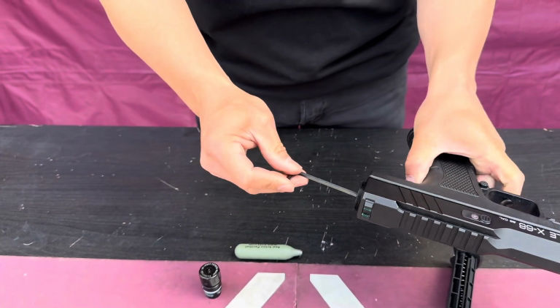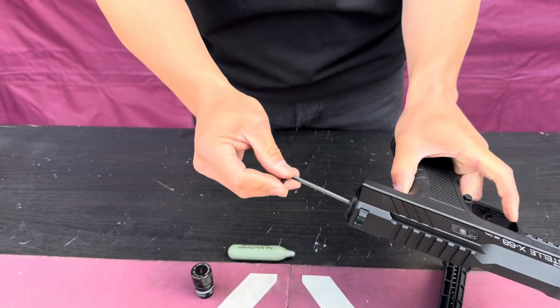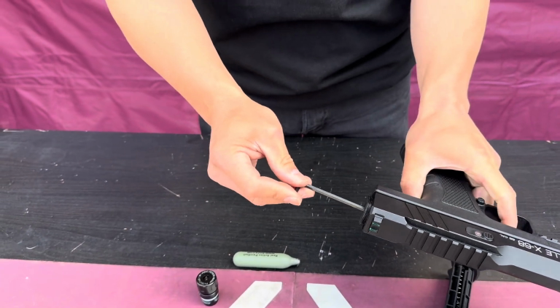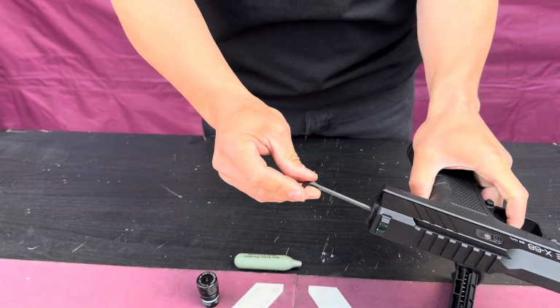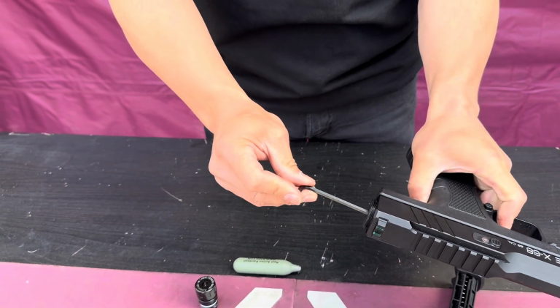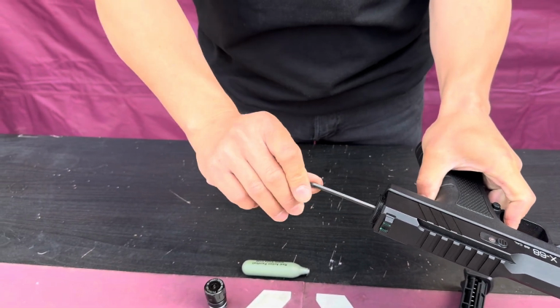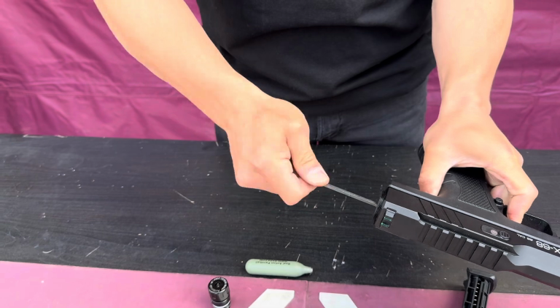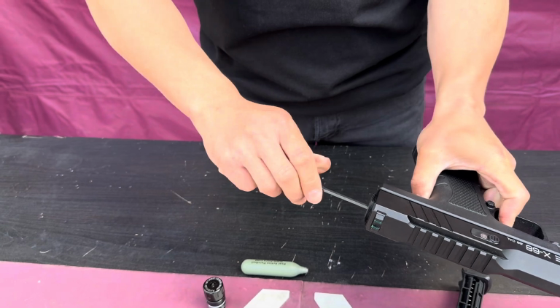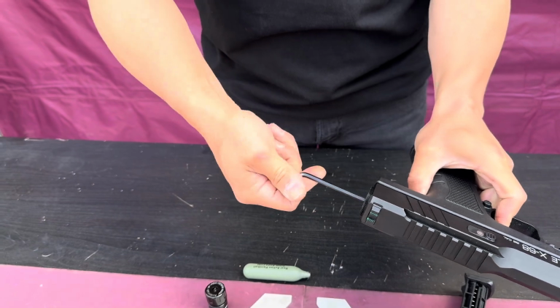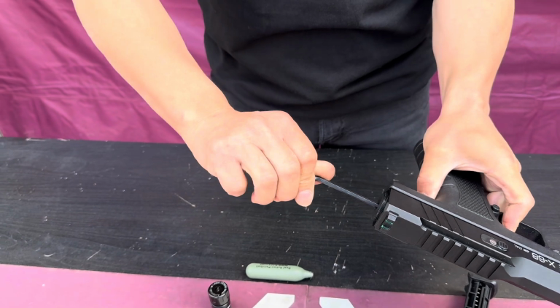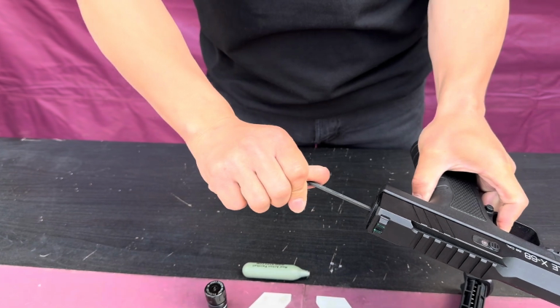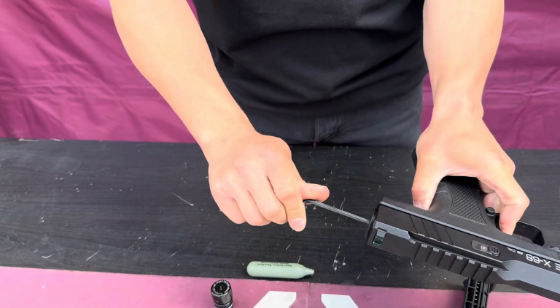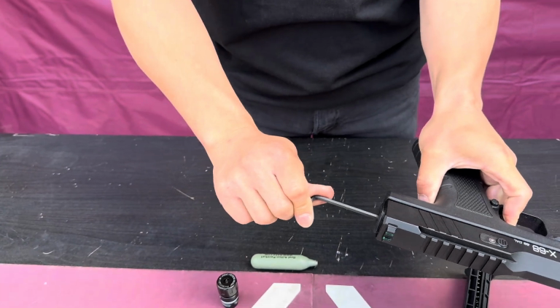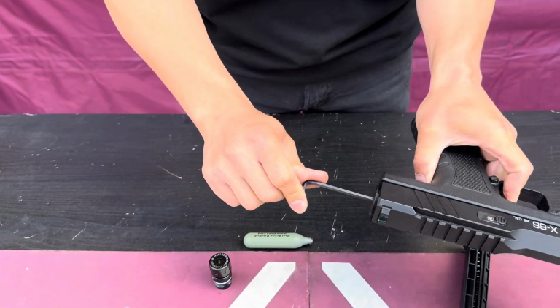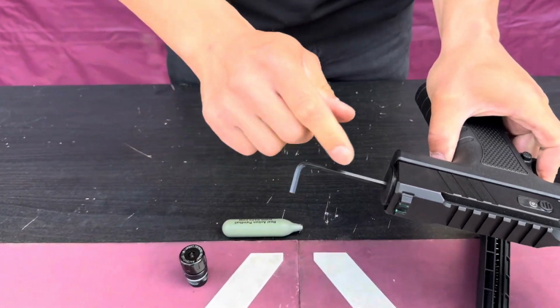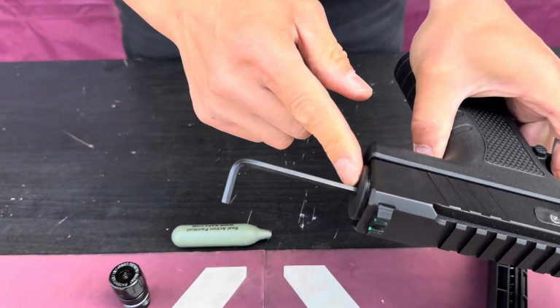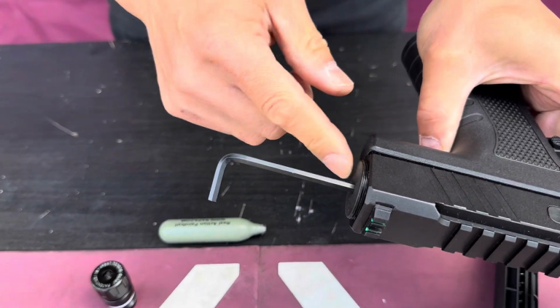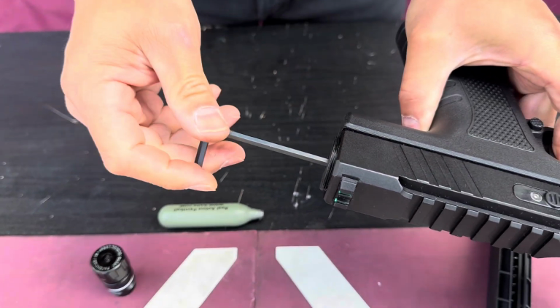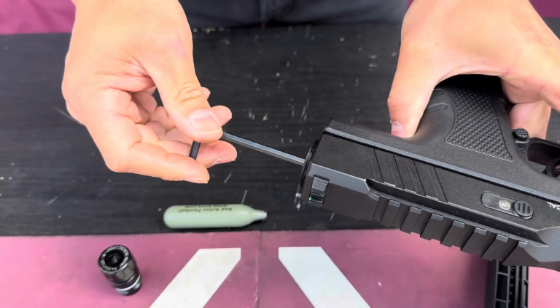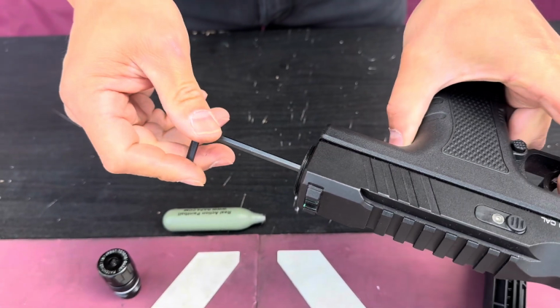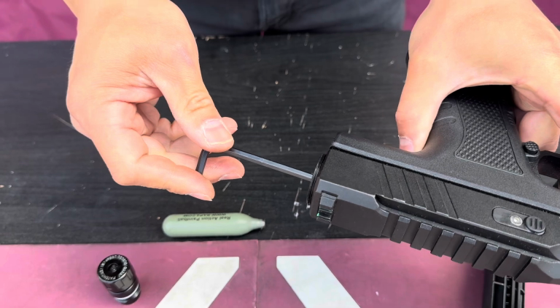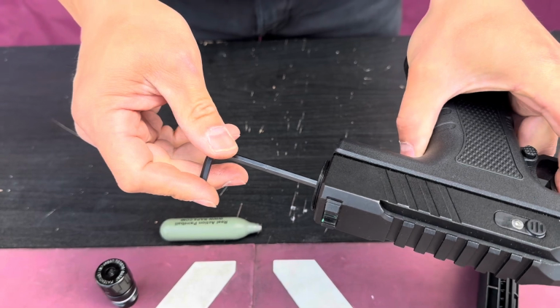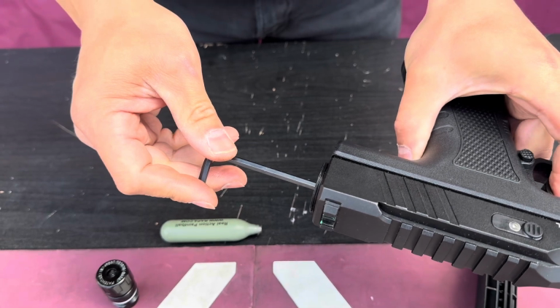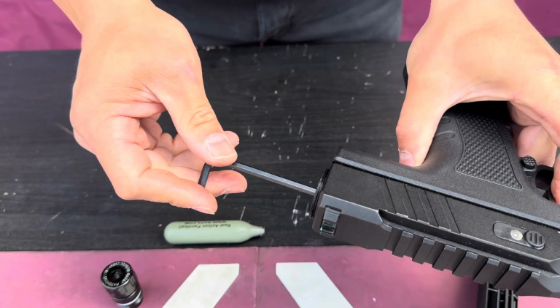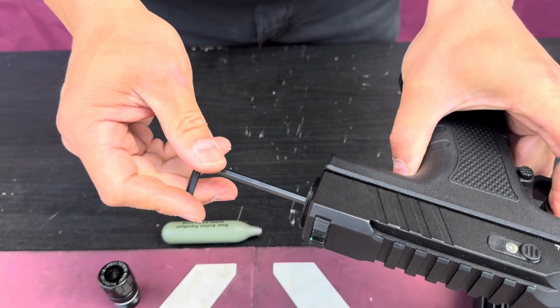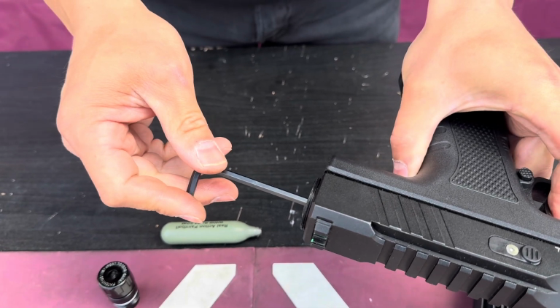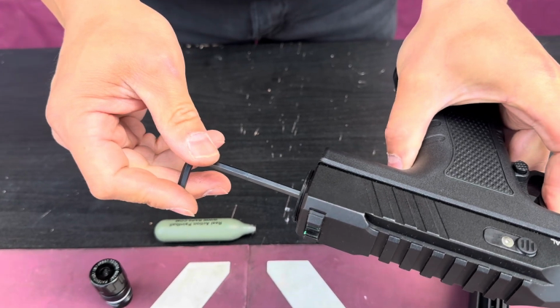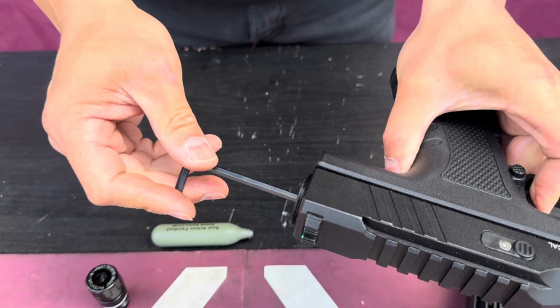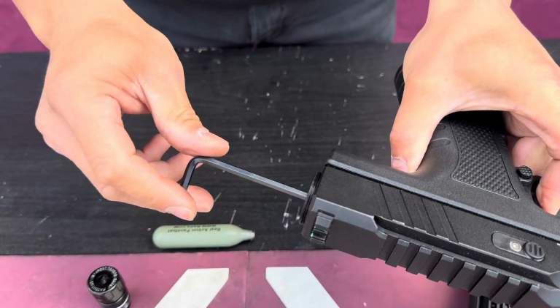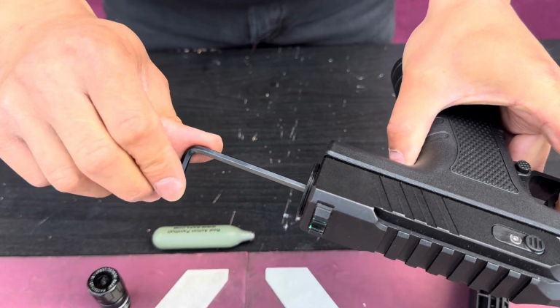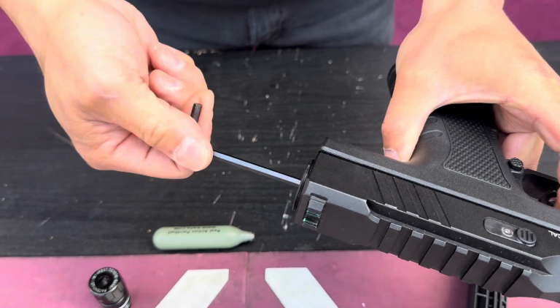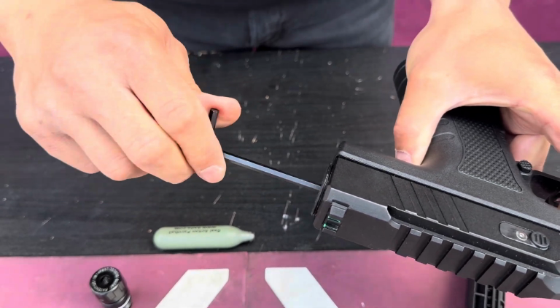At that point, pull your trigger and then turn in. You can see that it still wants to get tight. Let go of your trigger. Pull the trigger once more and you're going to hear an audible click. Then continue to turn in.